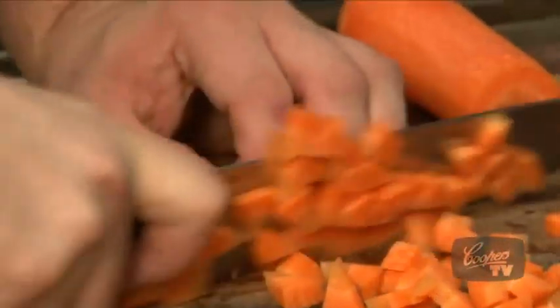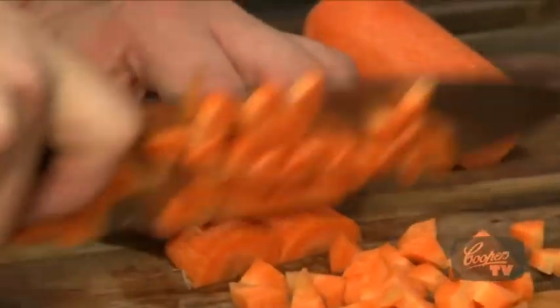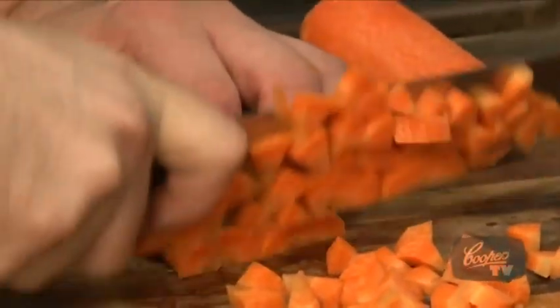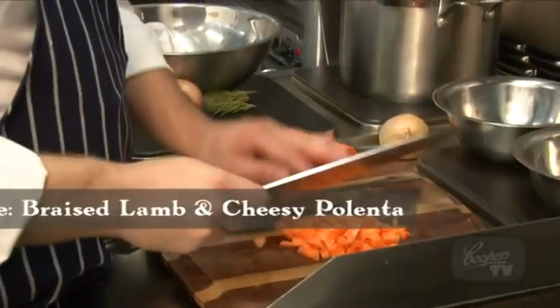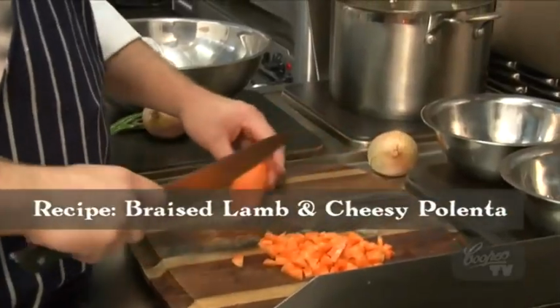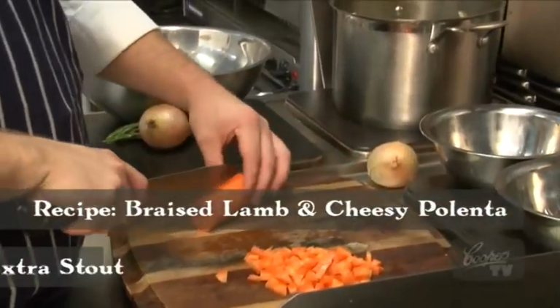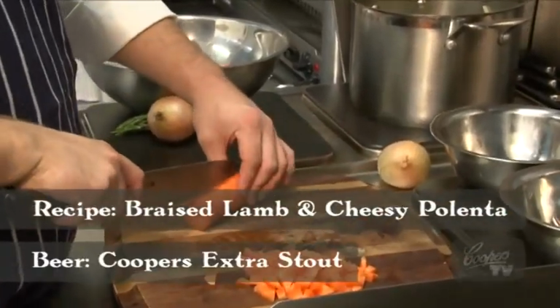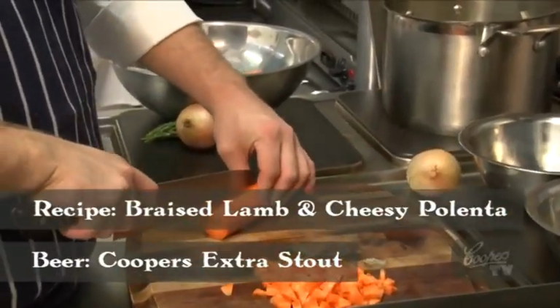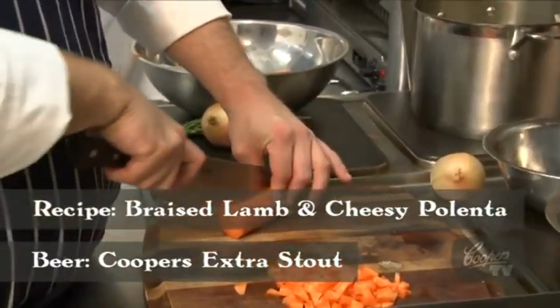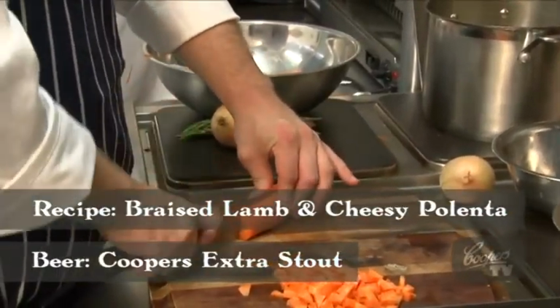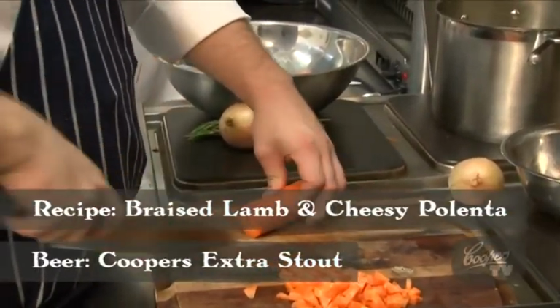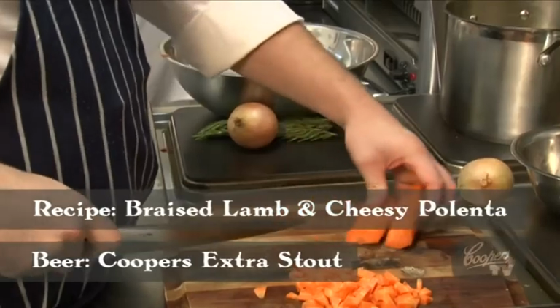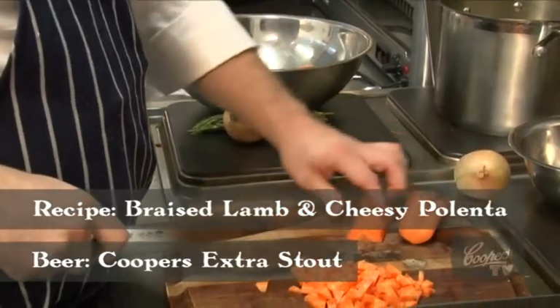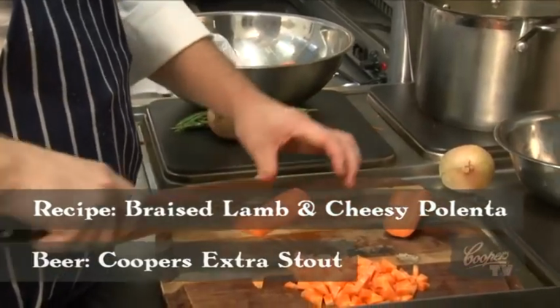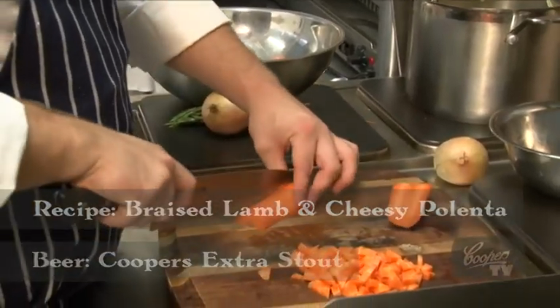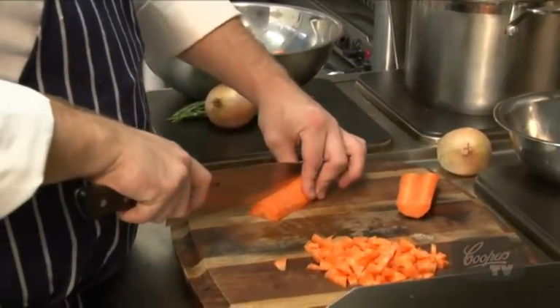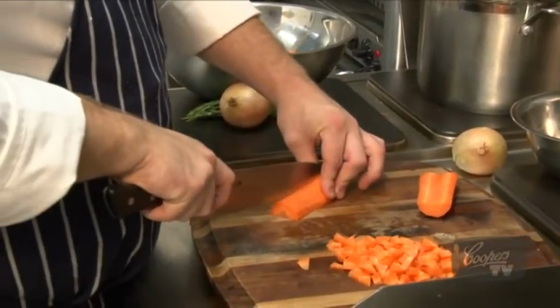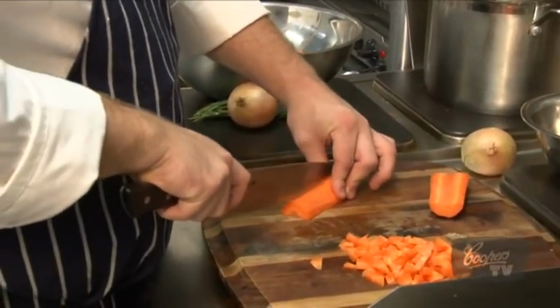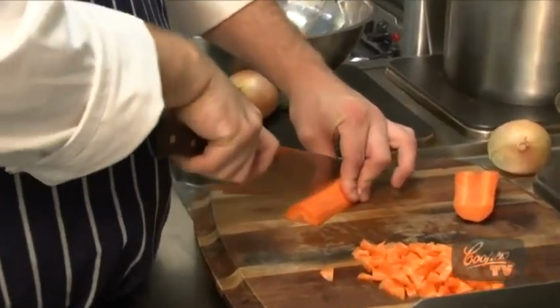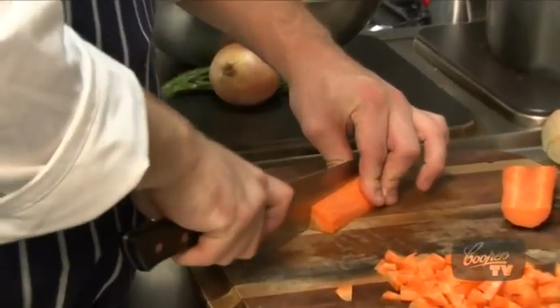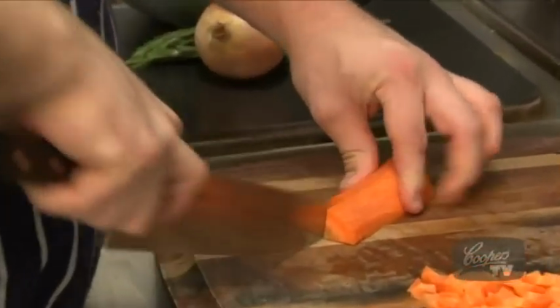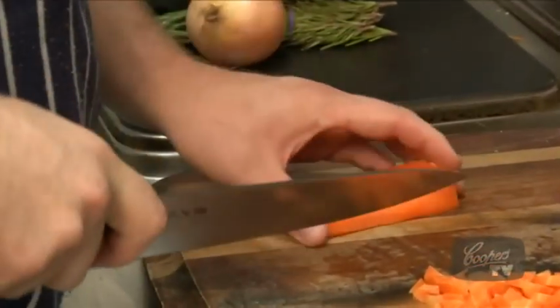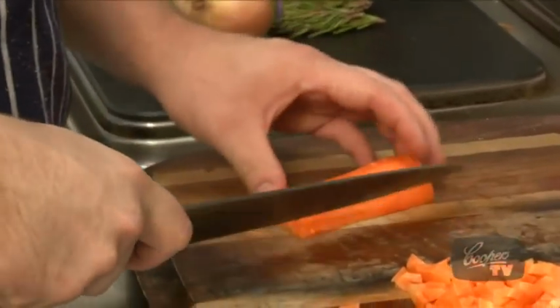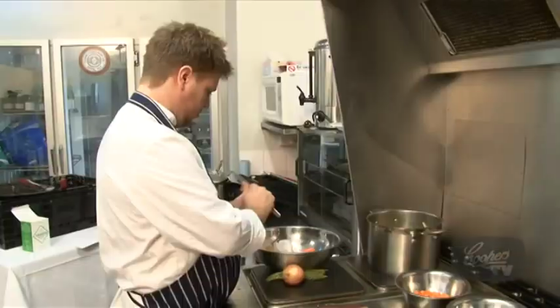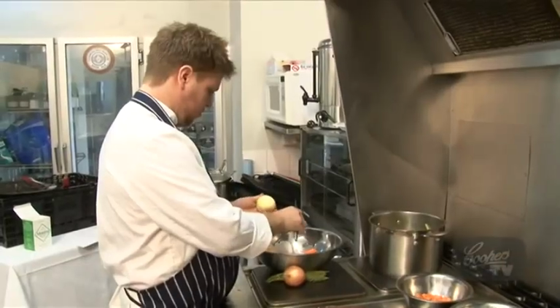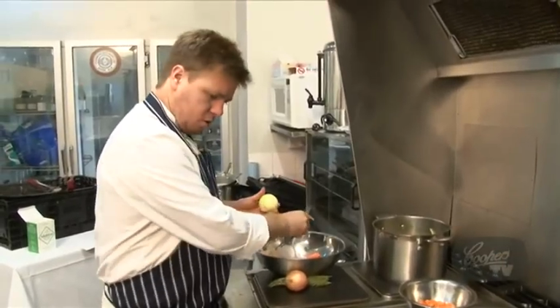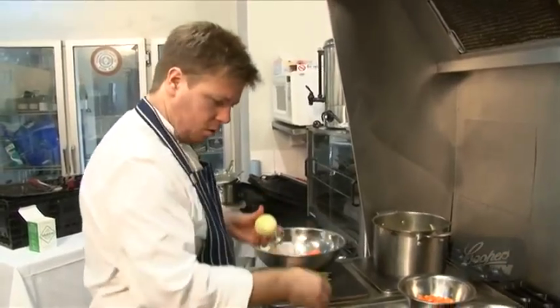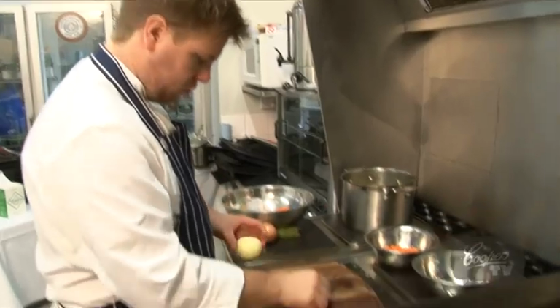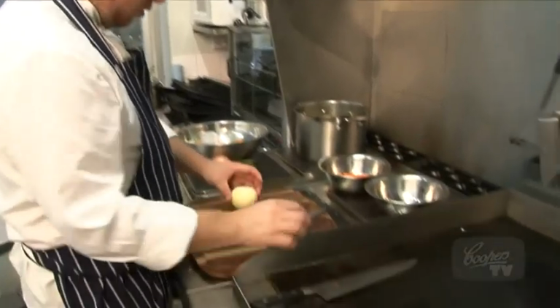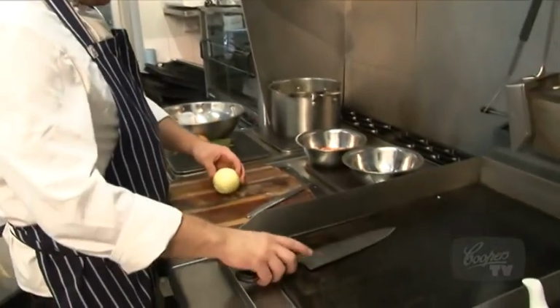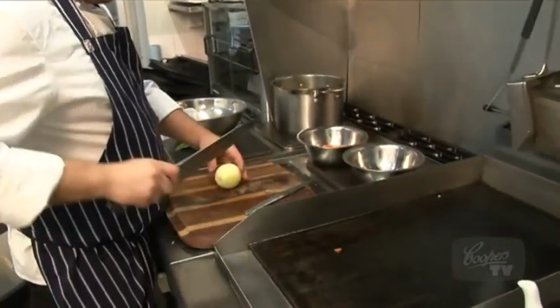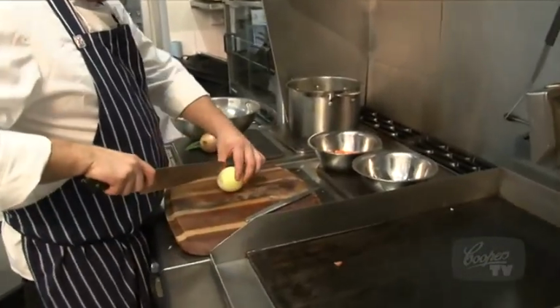I'm trying to dice my carrot all the same size so that it all cooks at the same sort of time. It's going to break down a fair bit and actually add a lot of sweetness to the sauce and help thicken the sauce a bit.